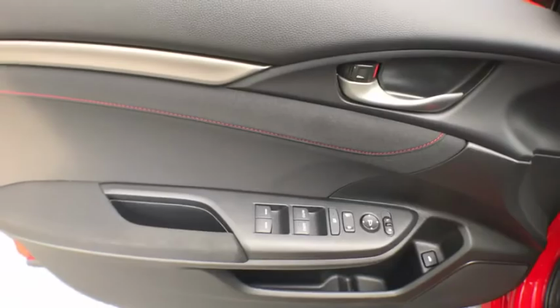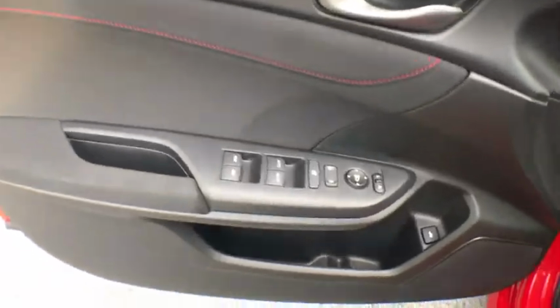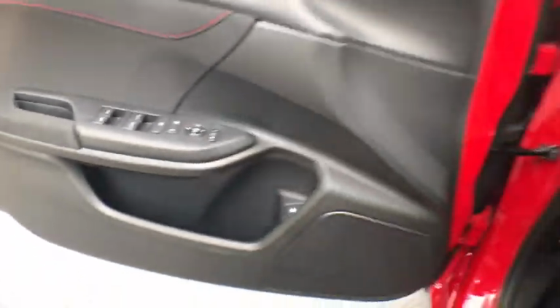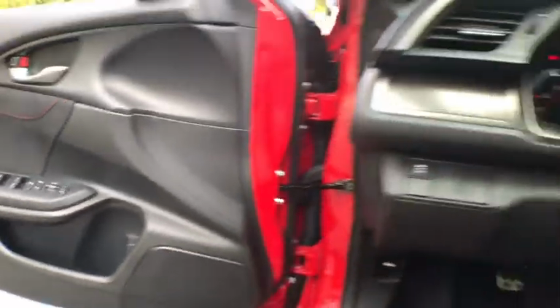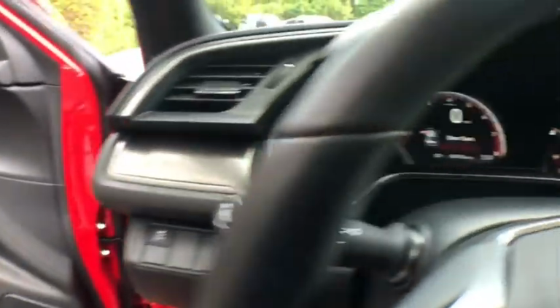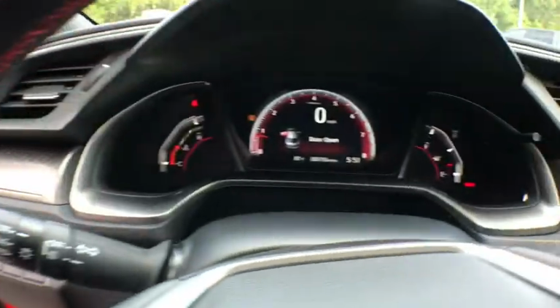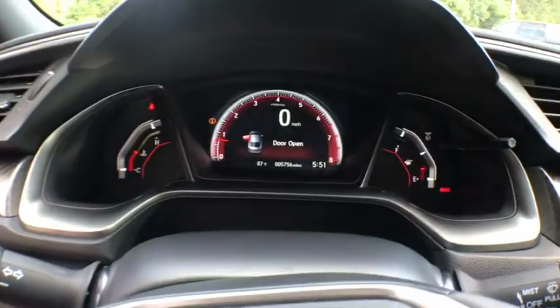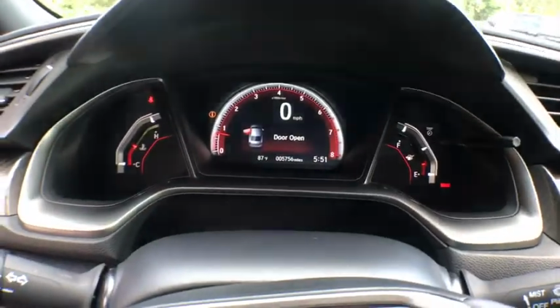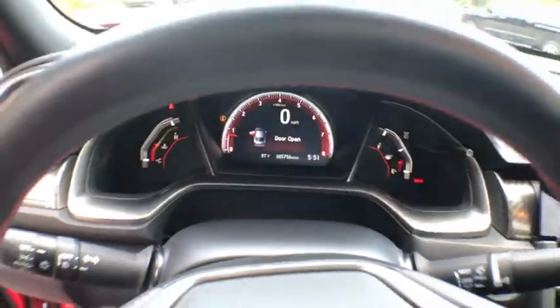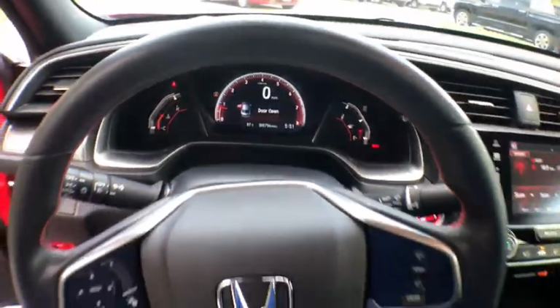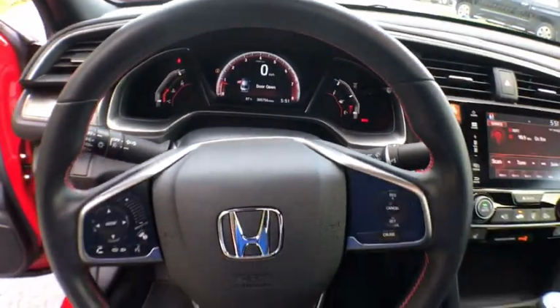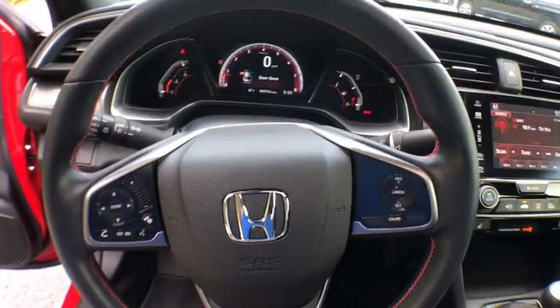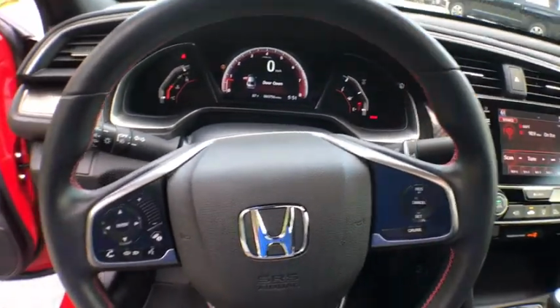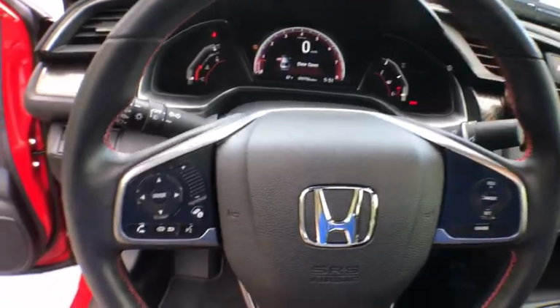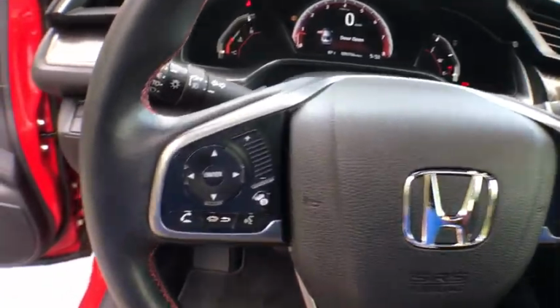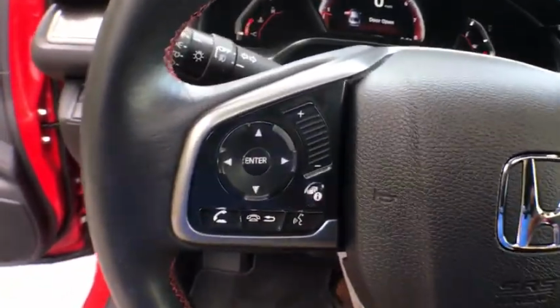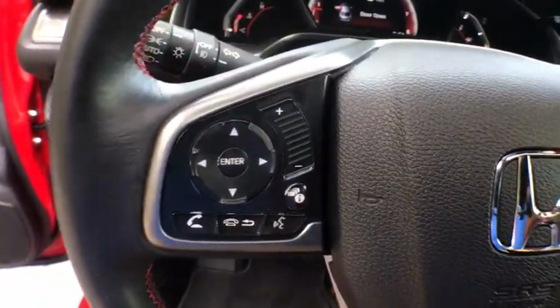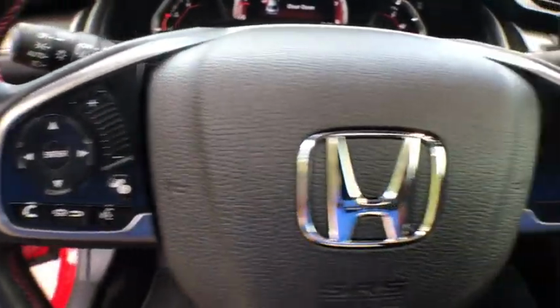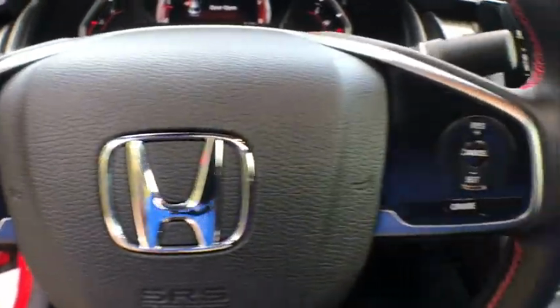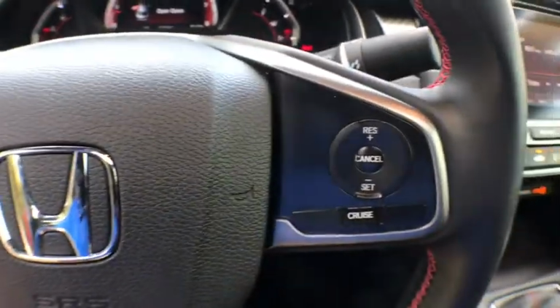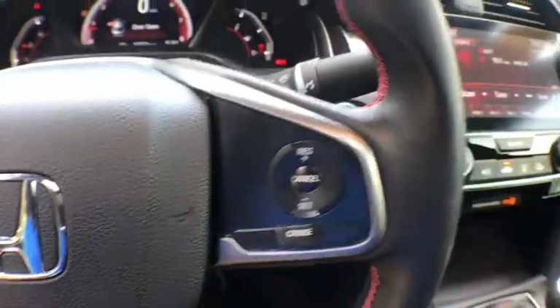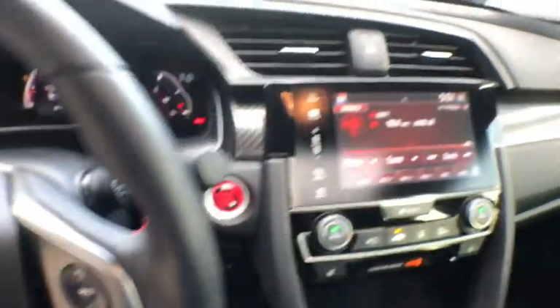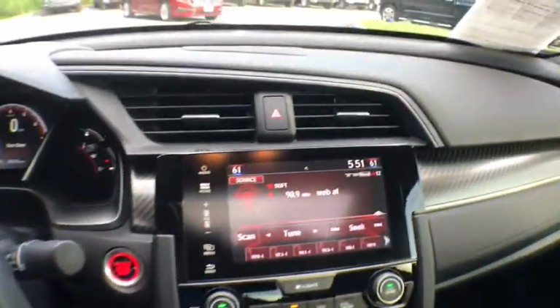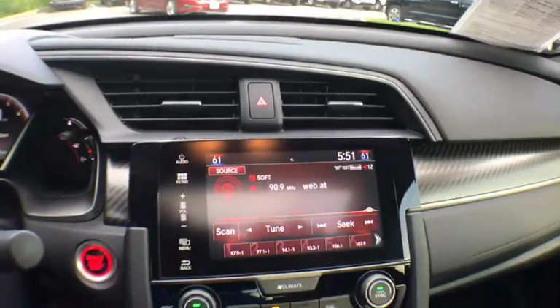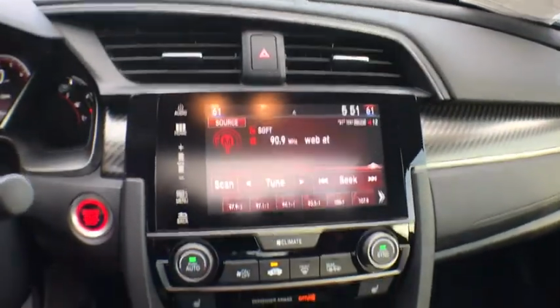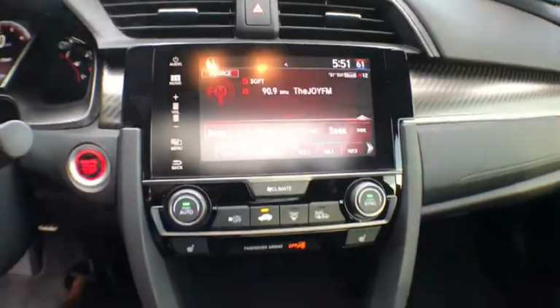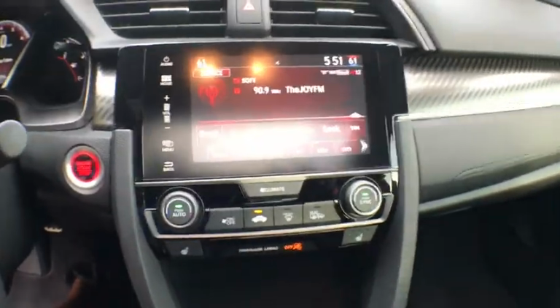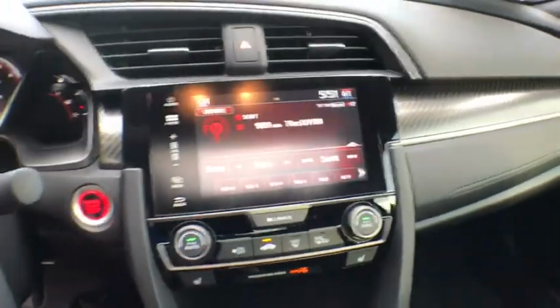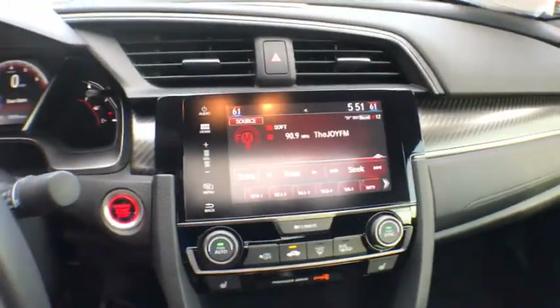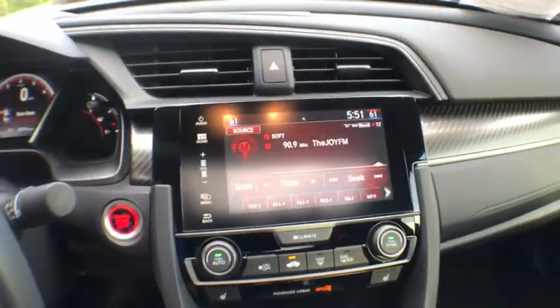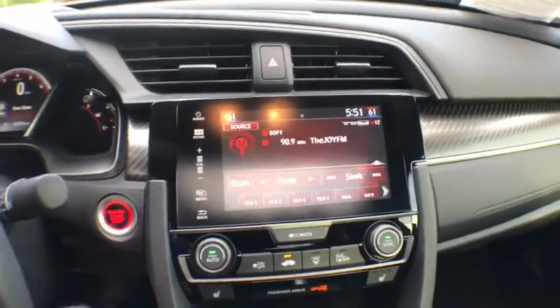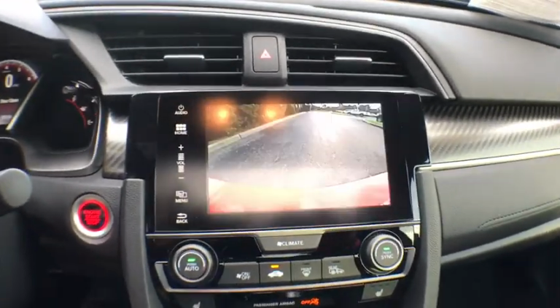Power windows, electronic stability control, heated front seats, trip computer, brake assist, remote keyless entry, tachometer, power moonroof, panic alarm, tilt steering wheel, cloth seat trim, driver vanity mirror.